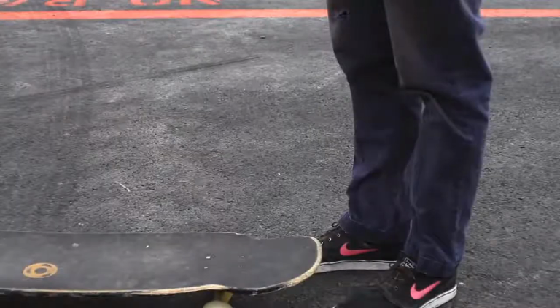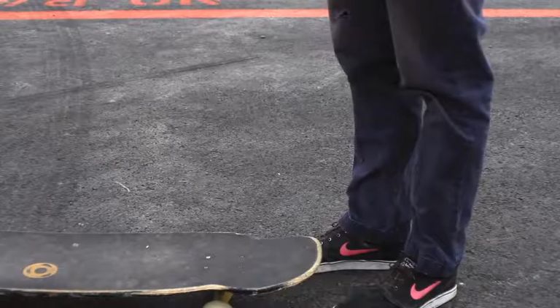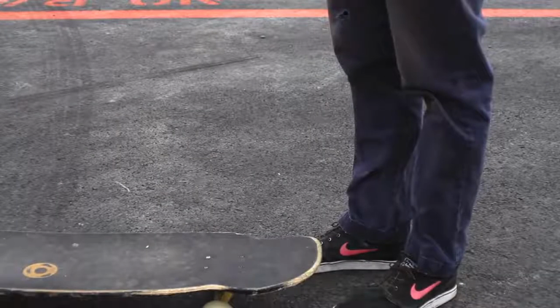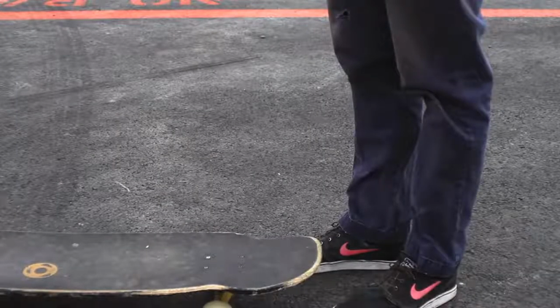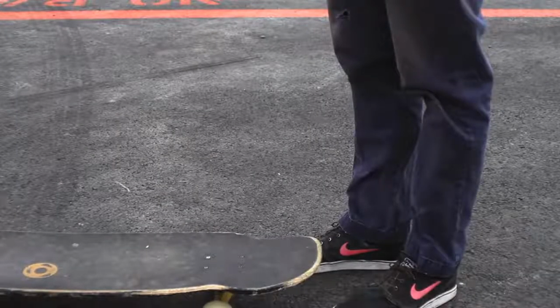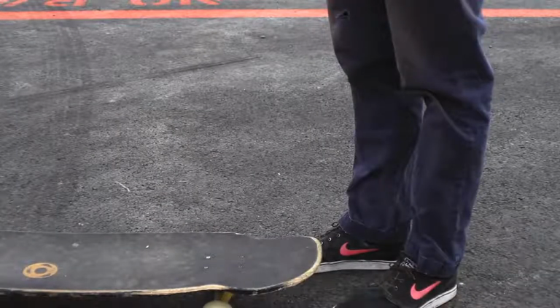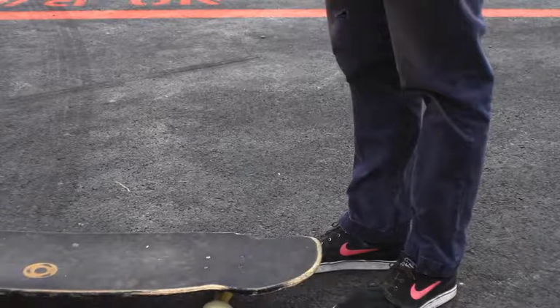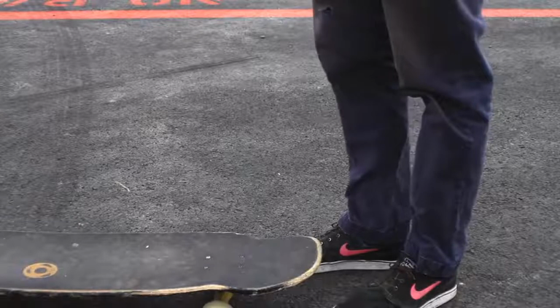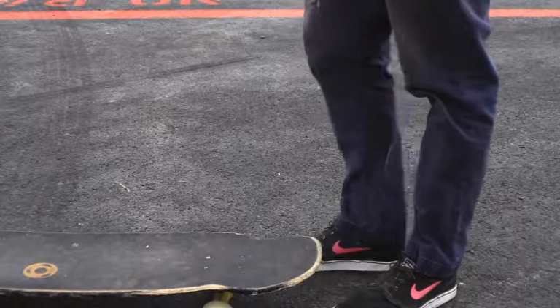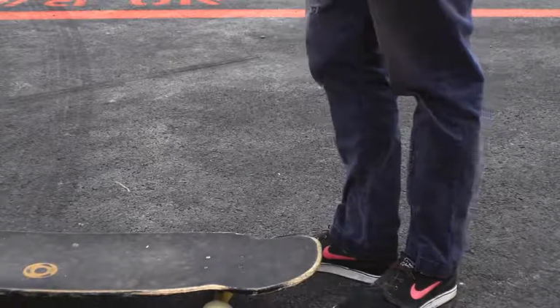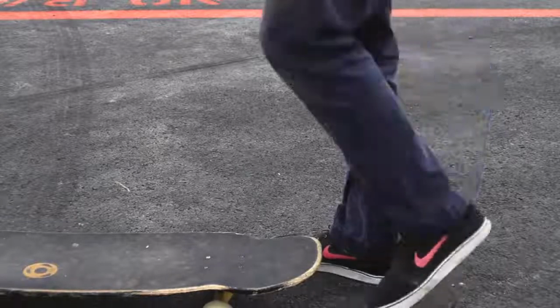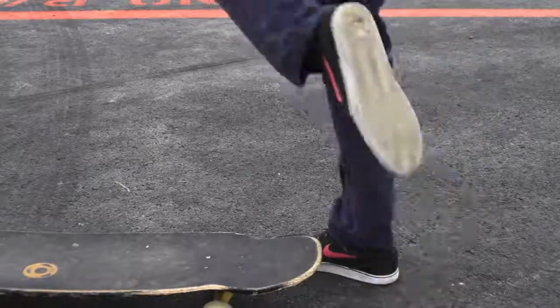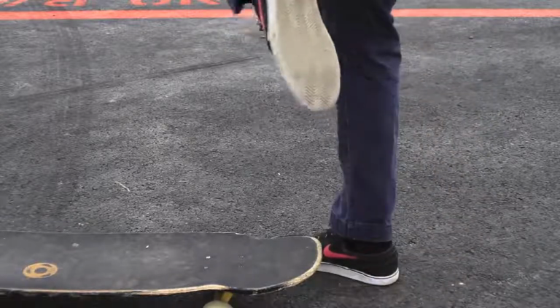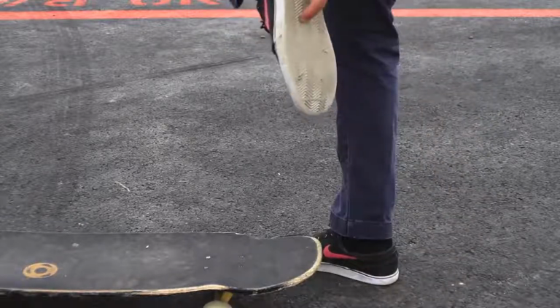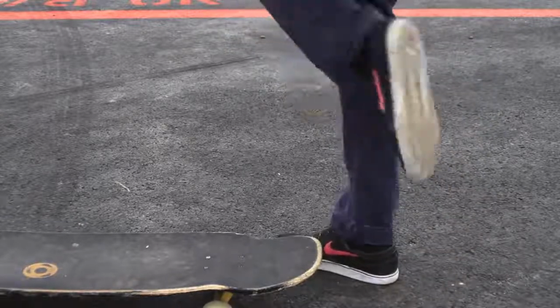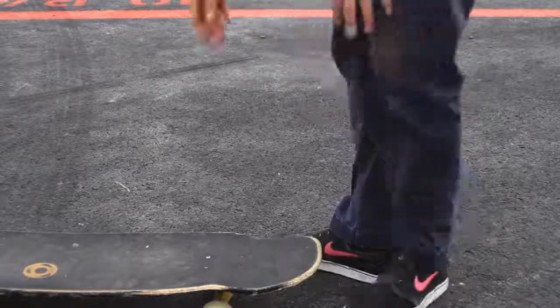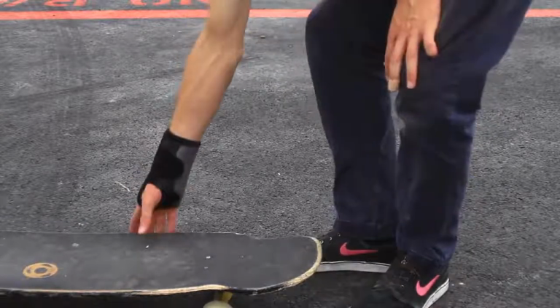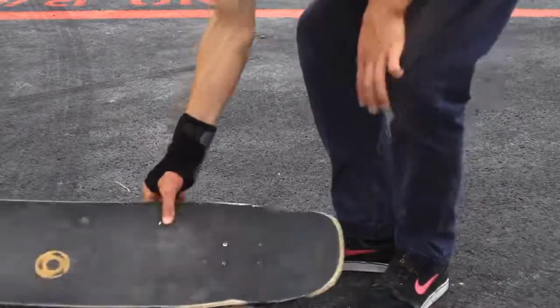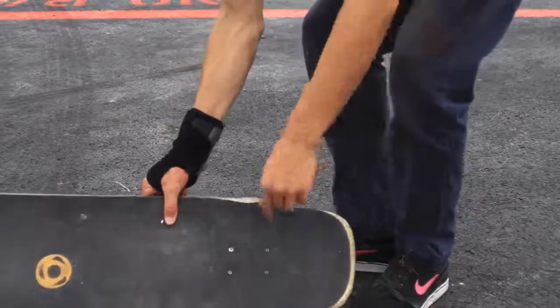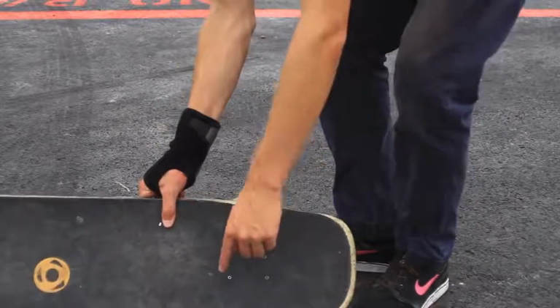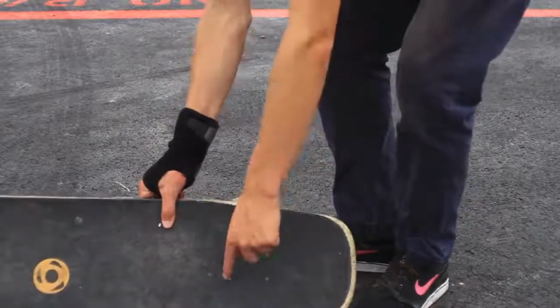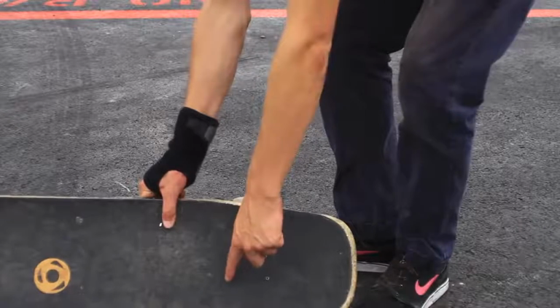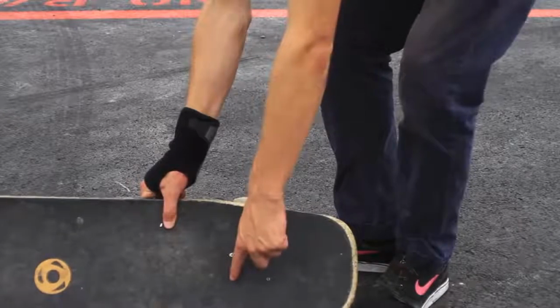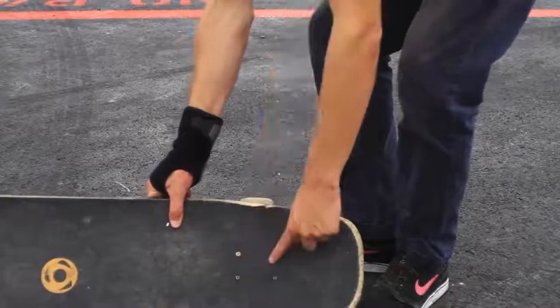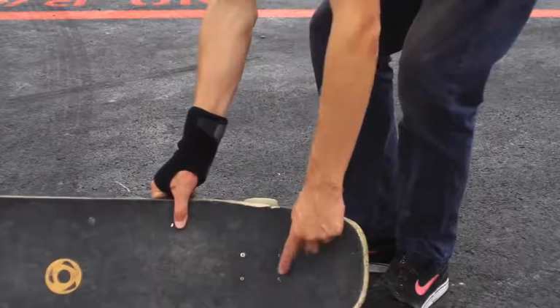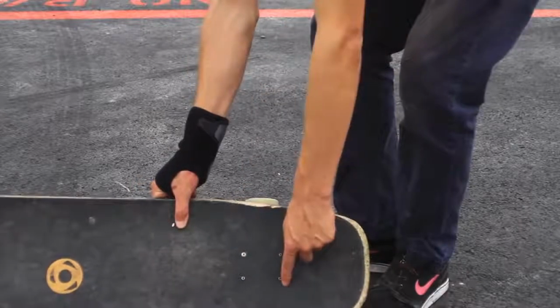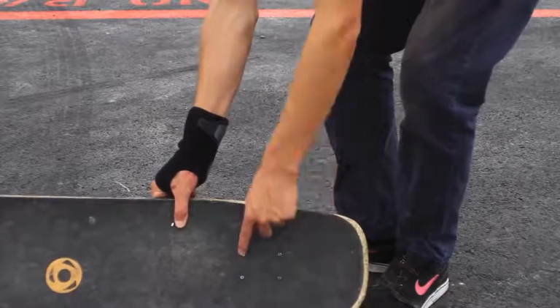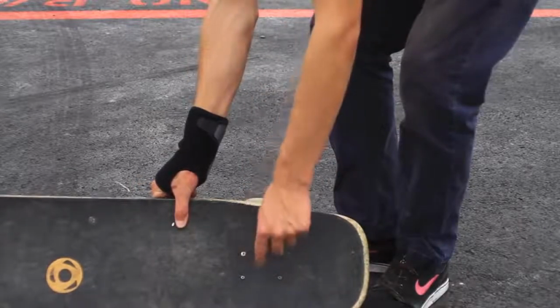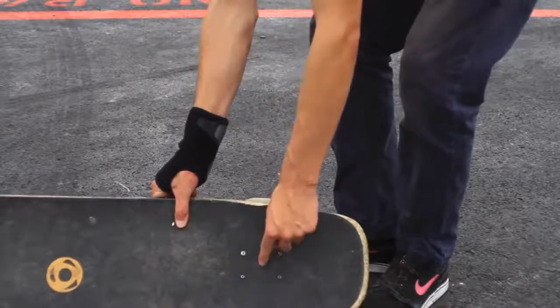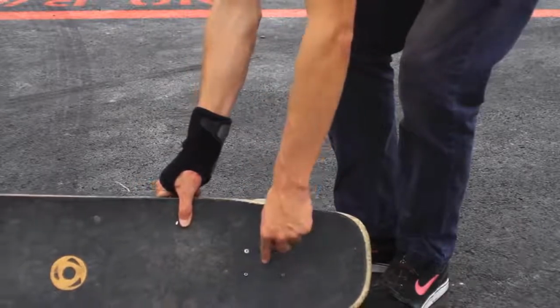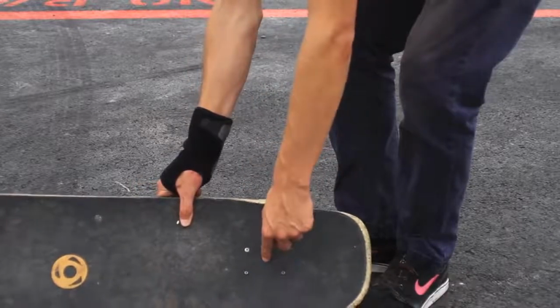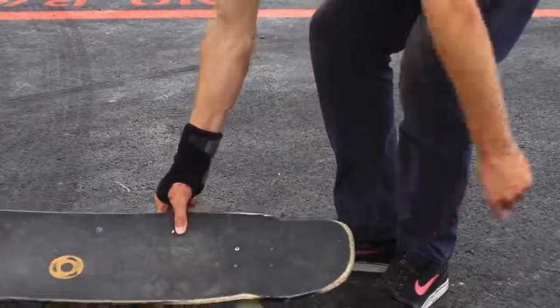For one foot manuals, foot placement is crucial. You're going to want to make sure you put the center of your foot right at the center of your bolts. So if you drew an X across the bolts, that's where you'd want your foot to be.